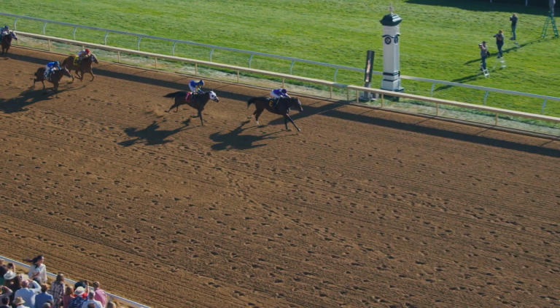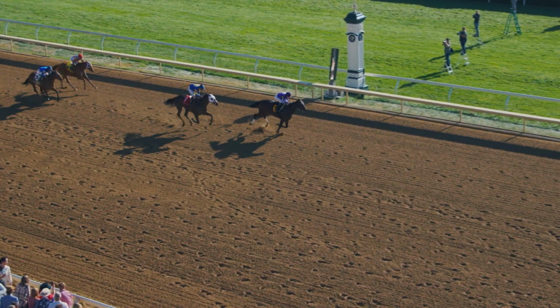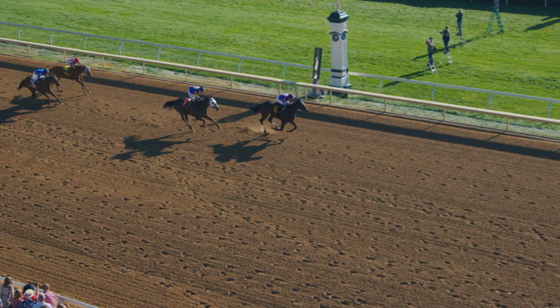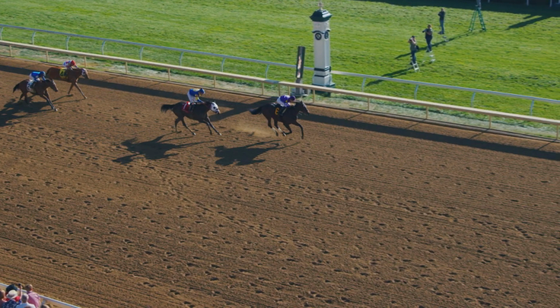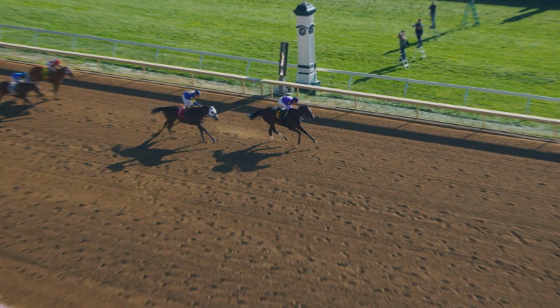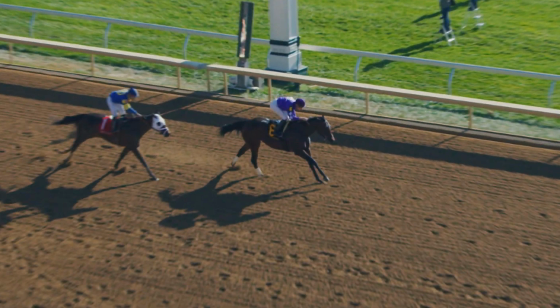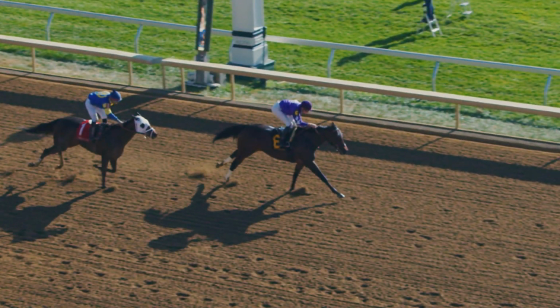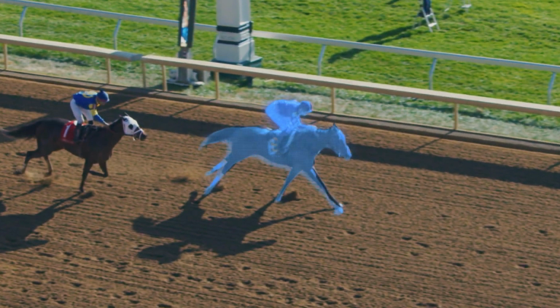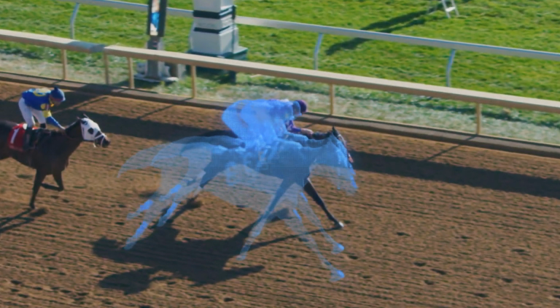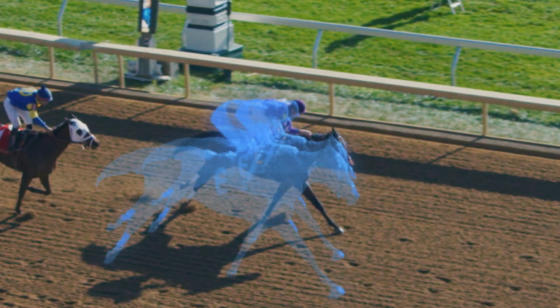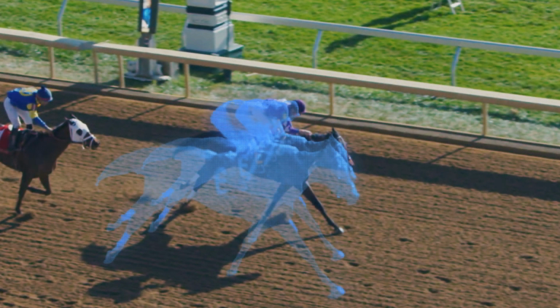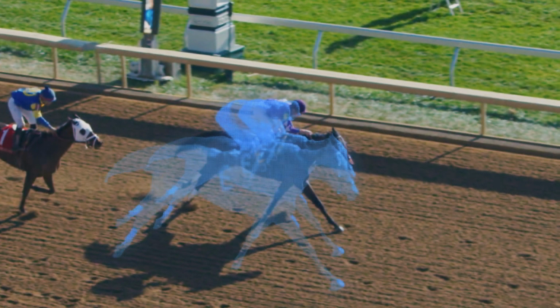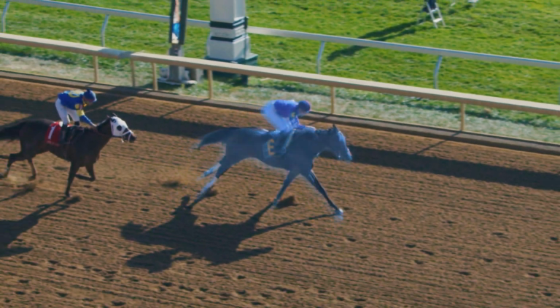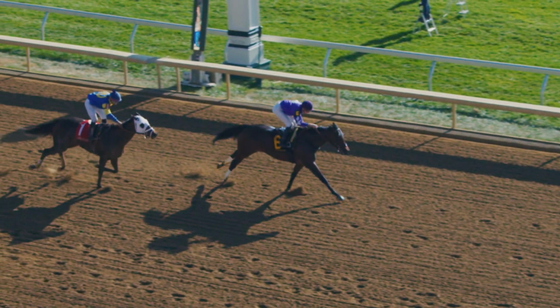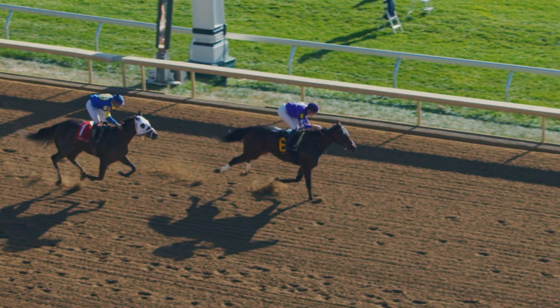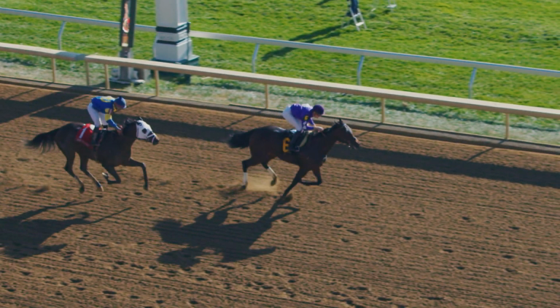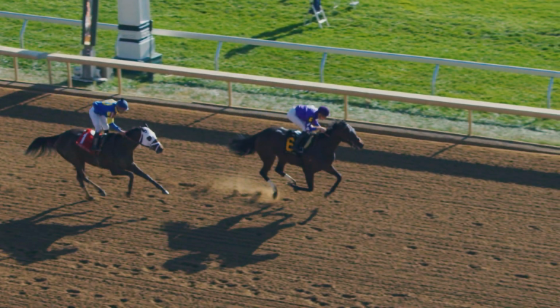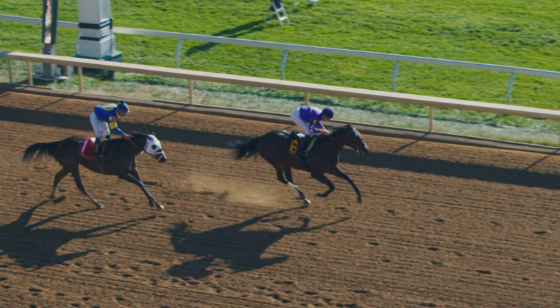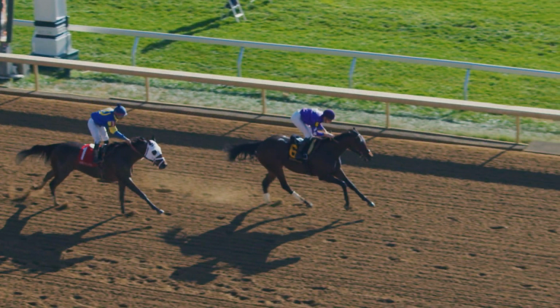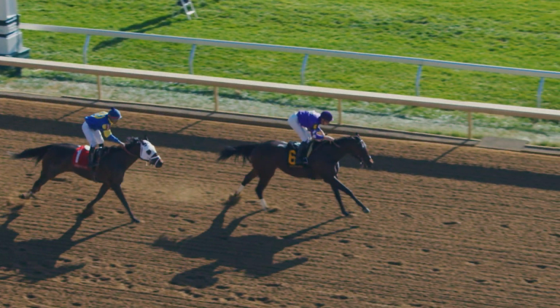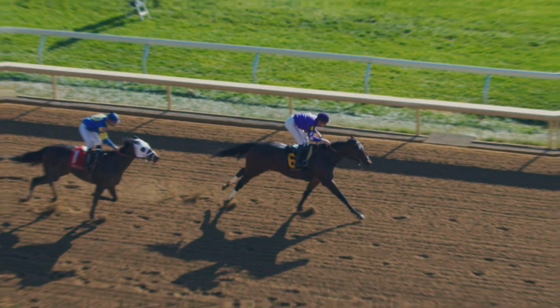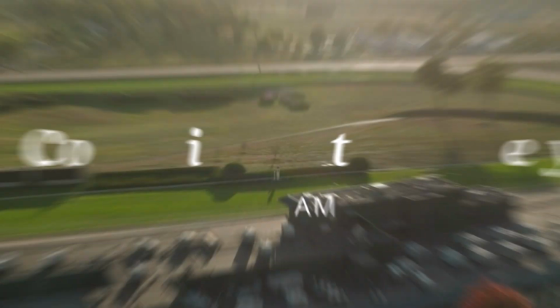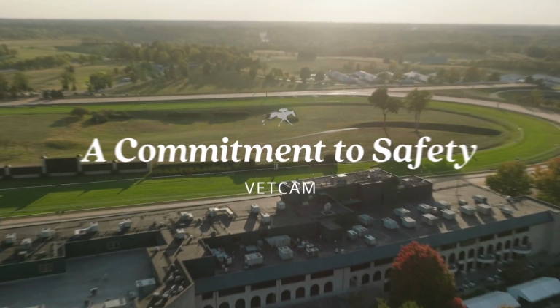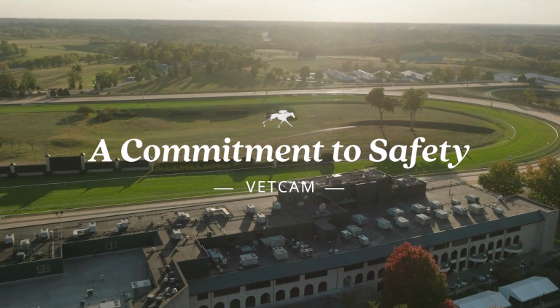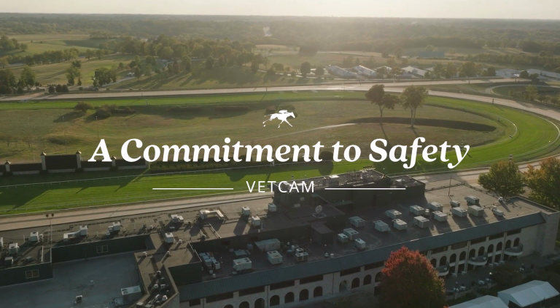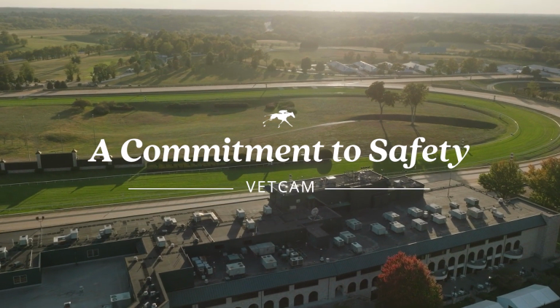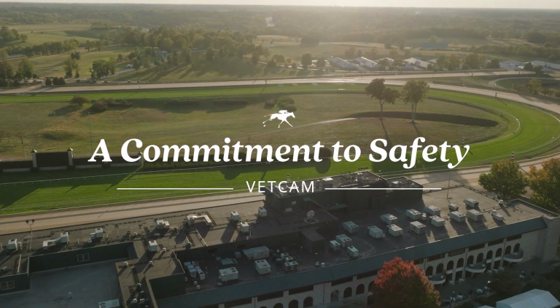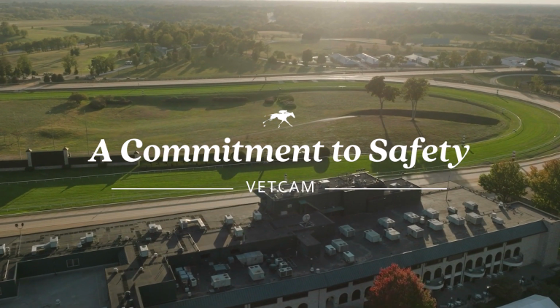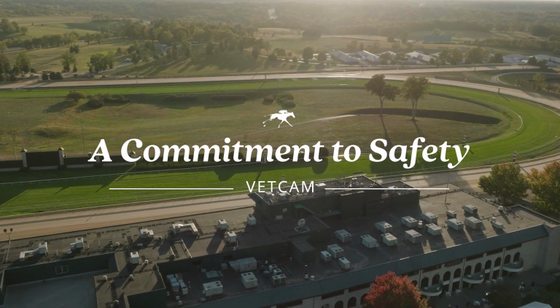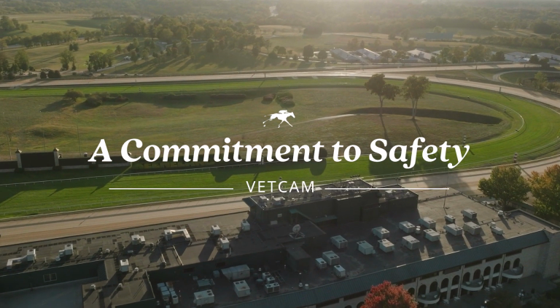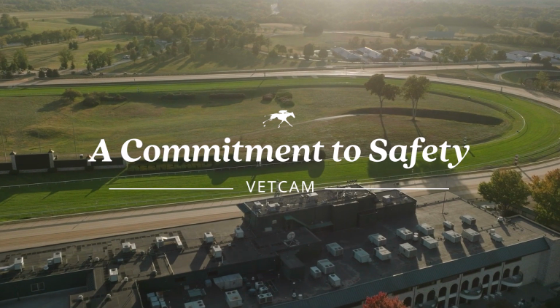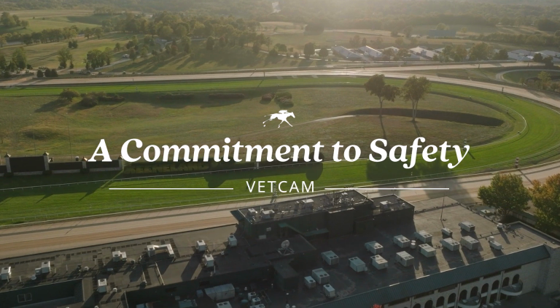Through VetCam, we can gain more dimension to the story of a horse — both for us at Keeneland and our counterparts around the country.